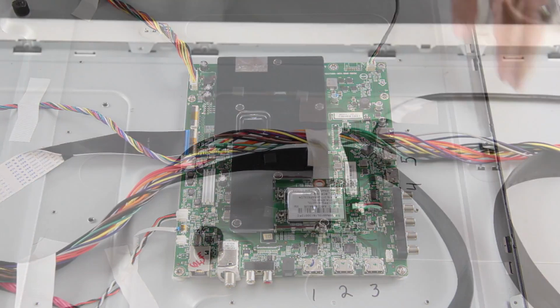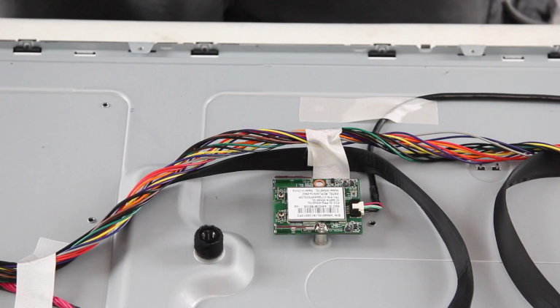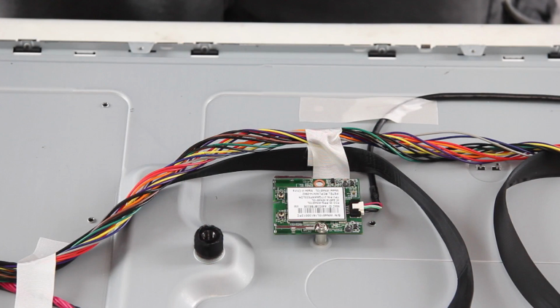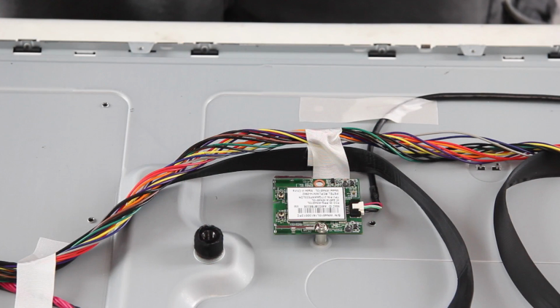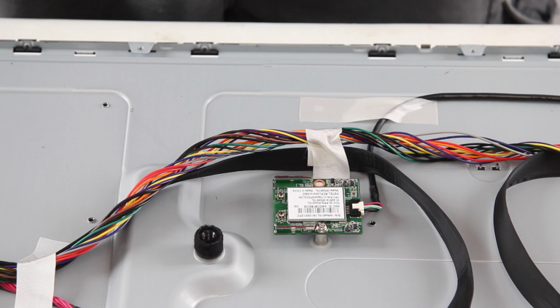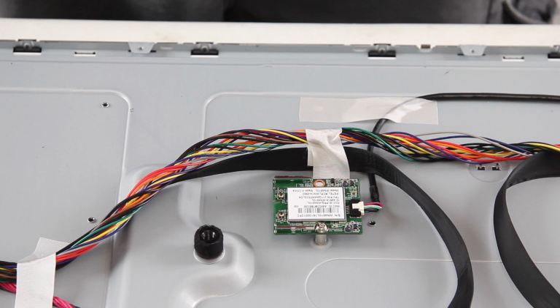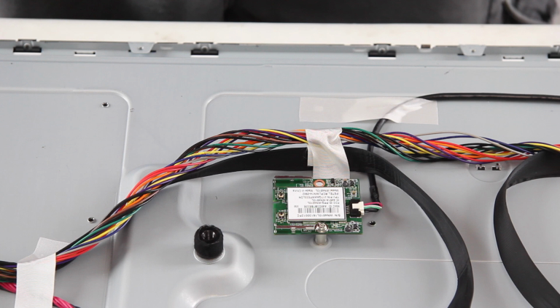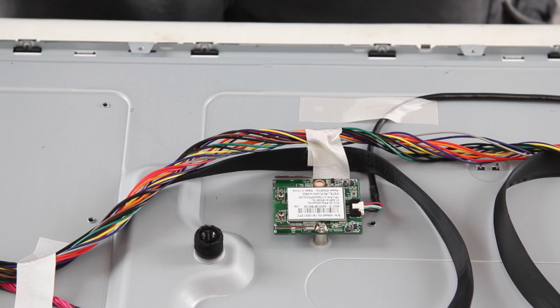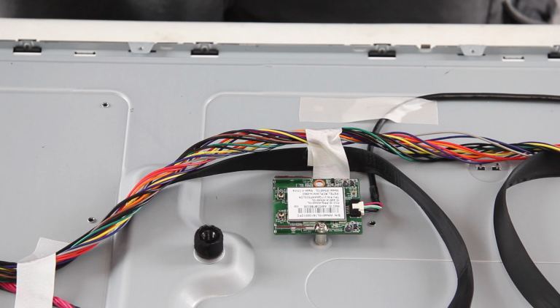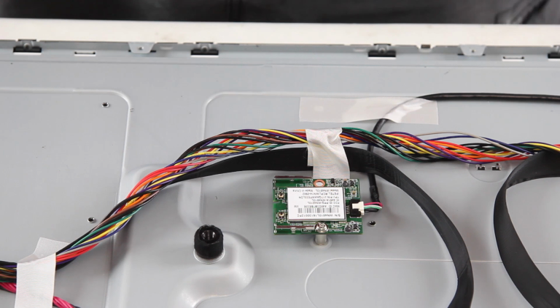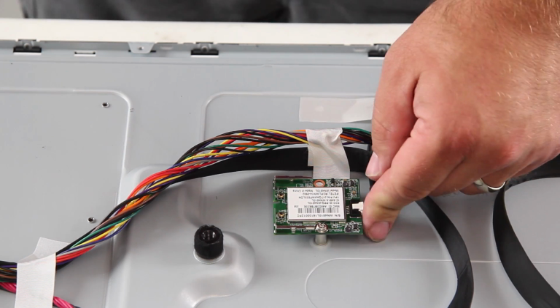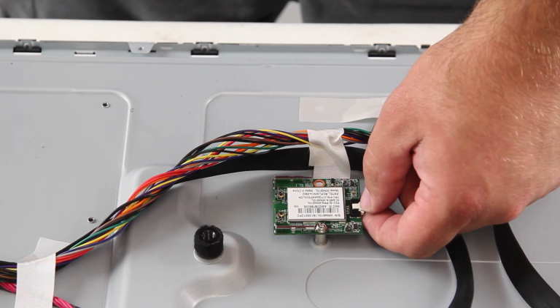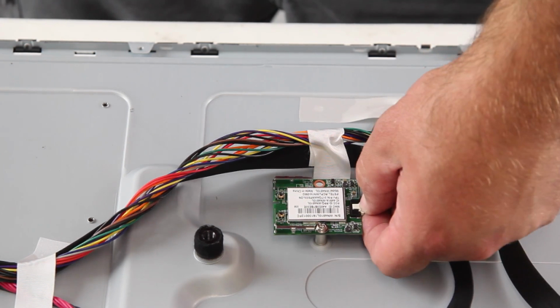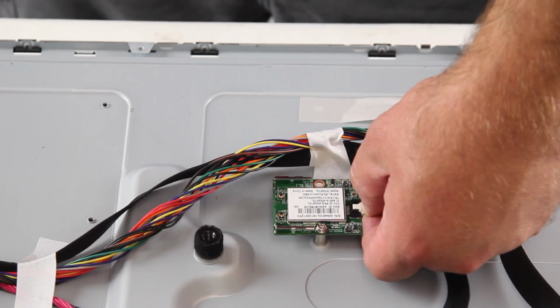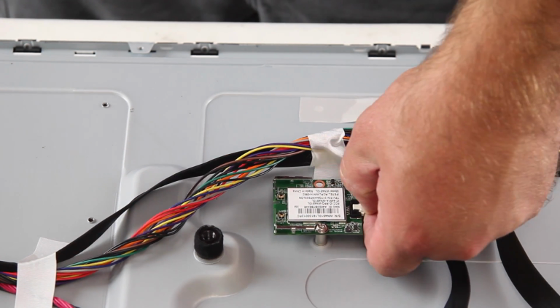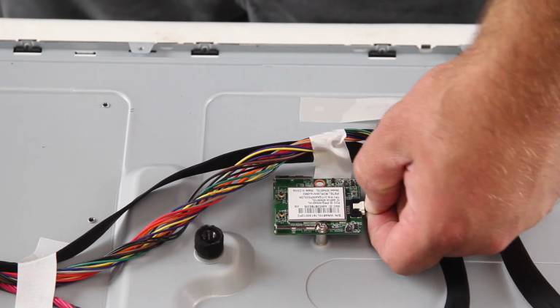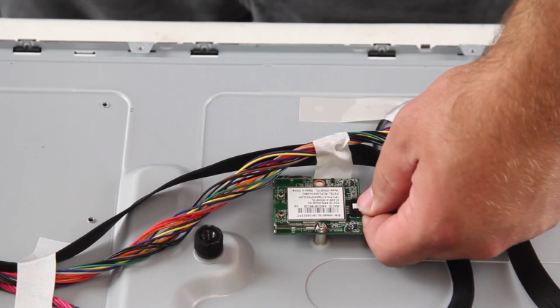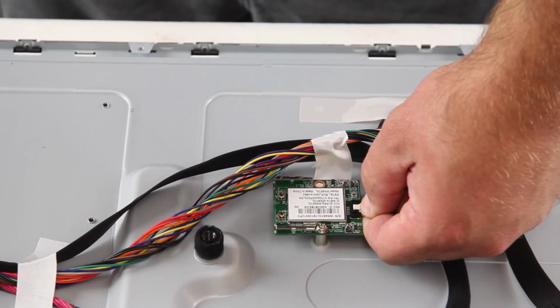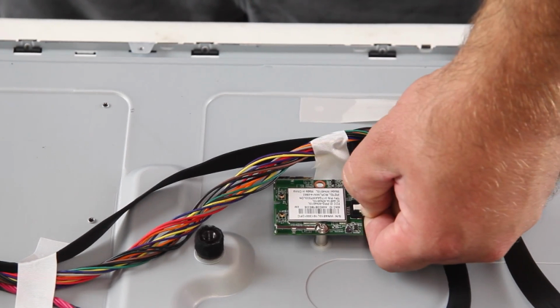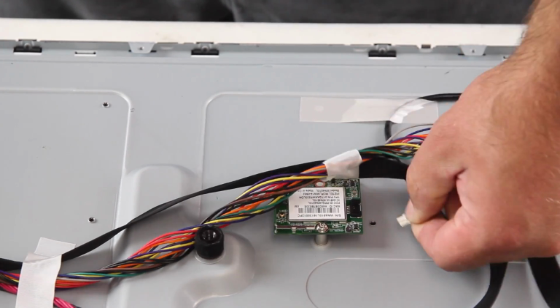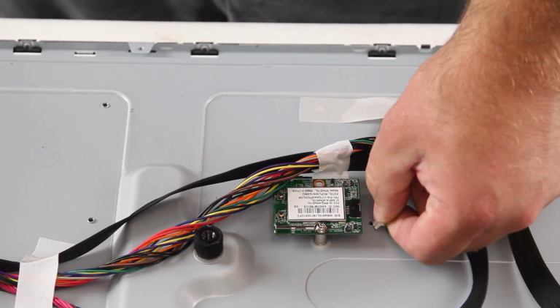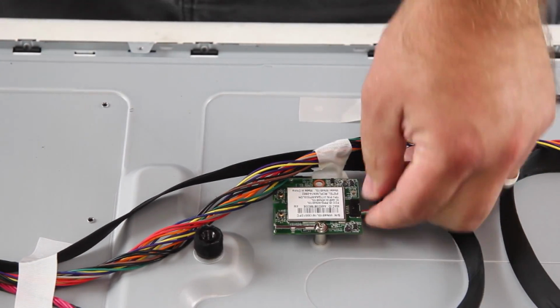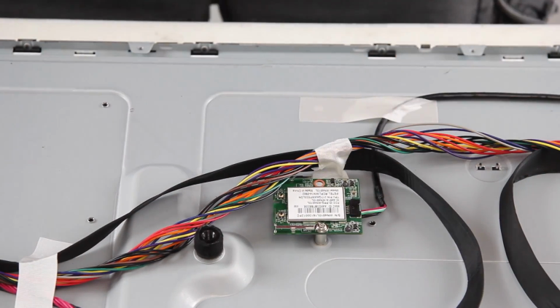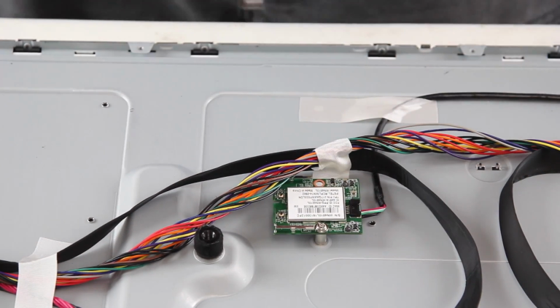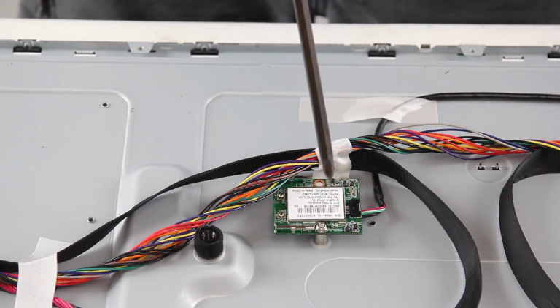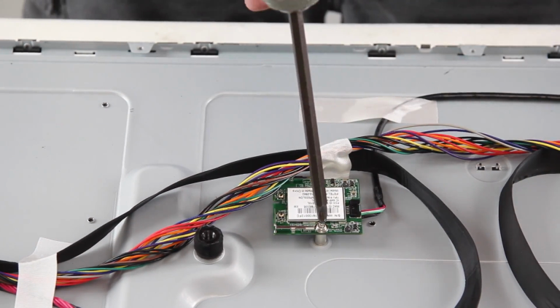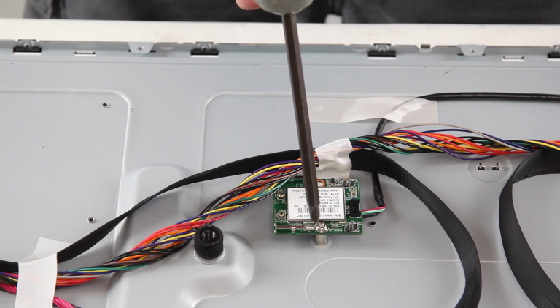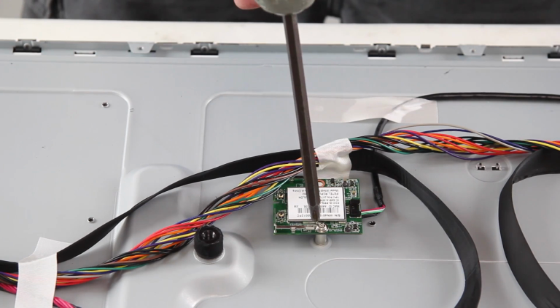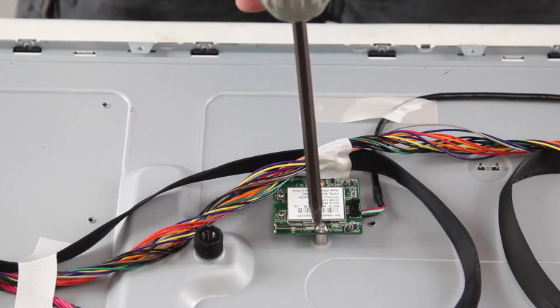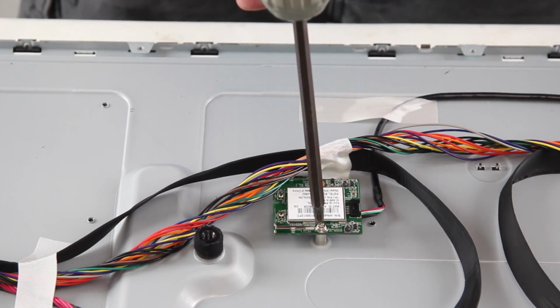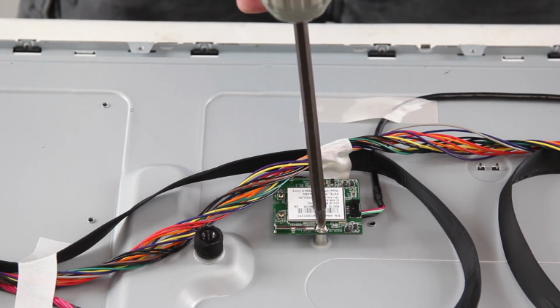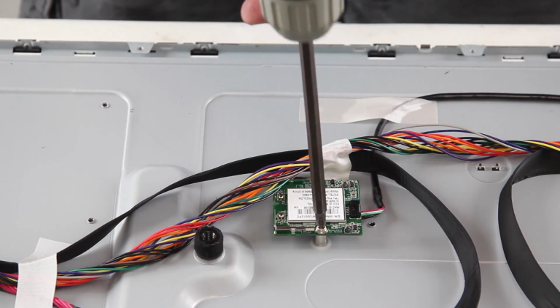The next board we are going to replace is the Wi-Fi module. Disconnect the cable on the board. Remove the screw and the board from the chassis.